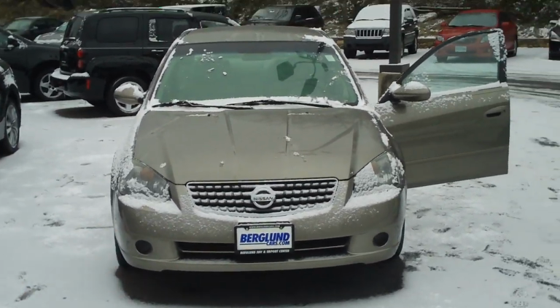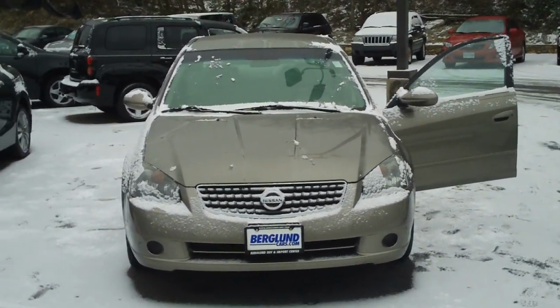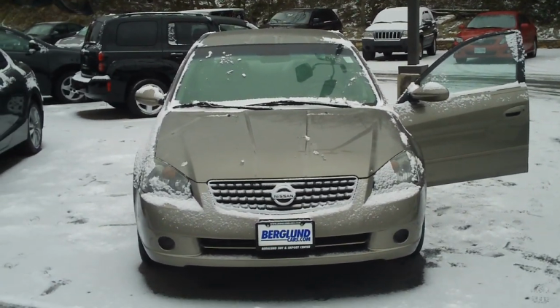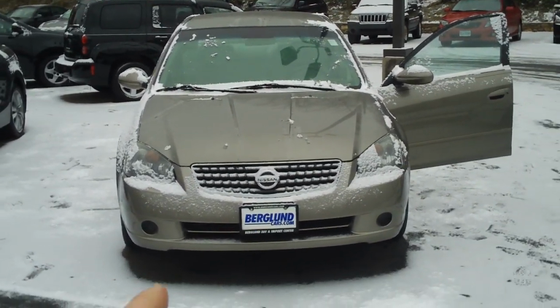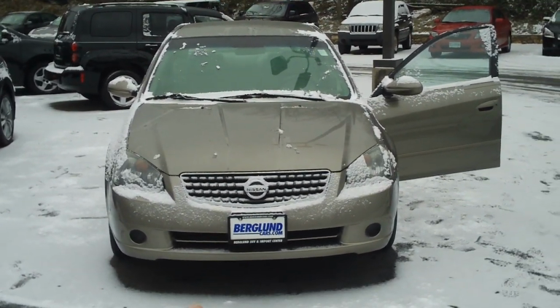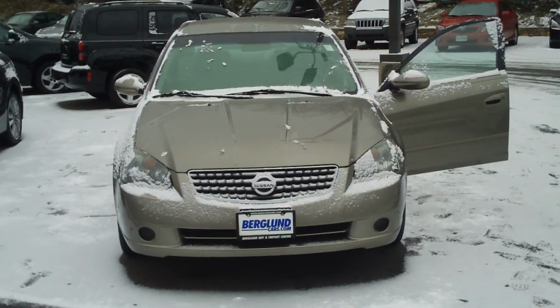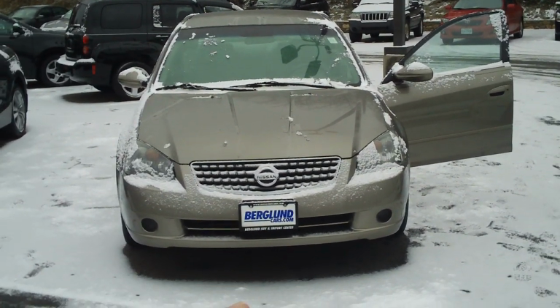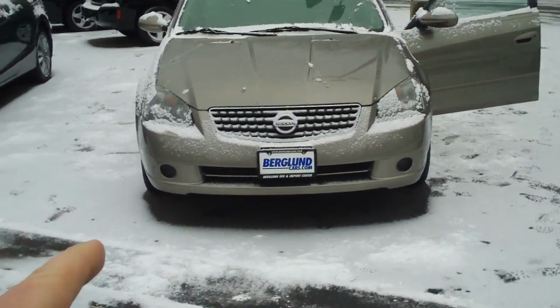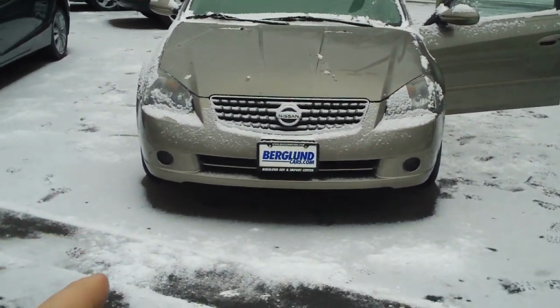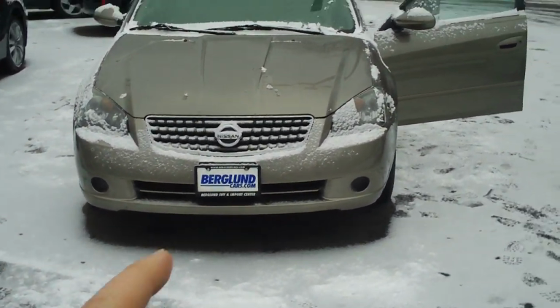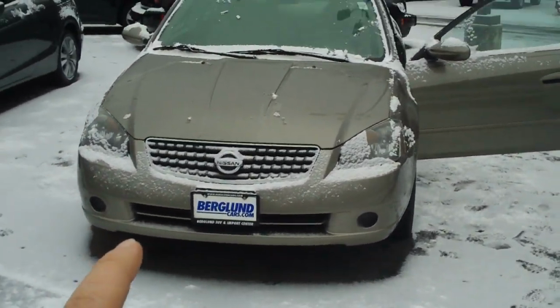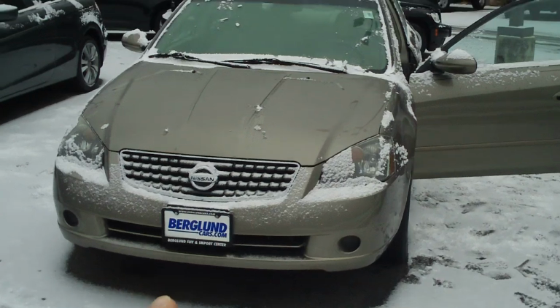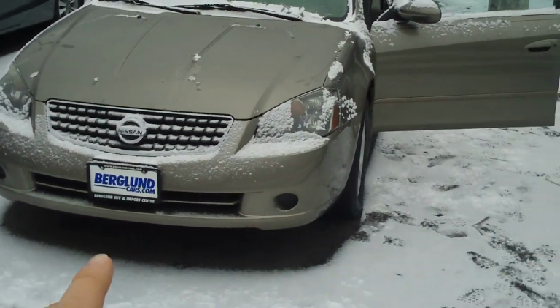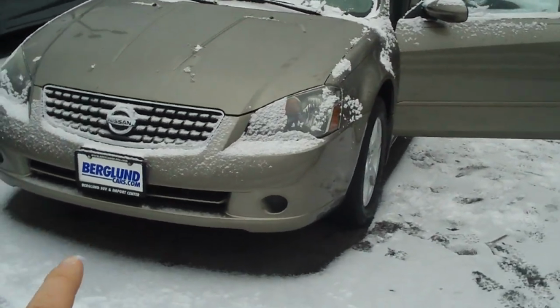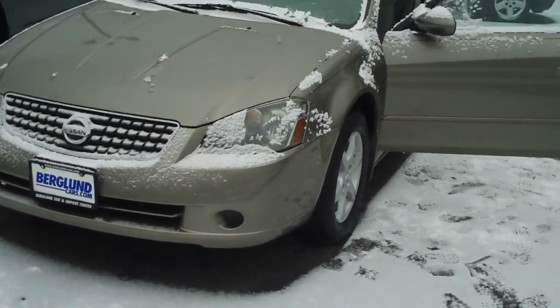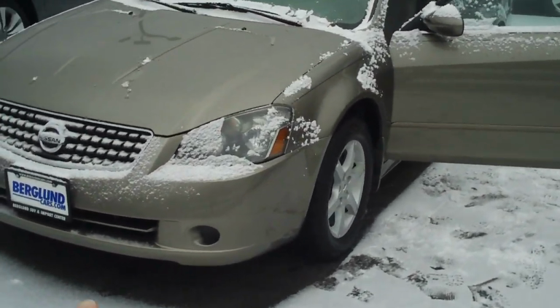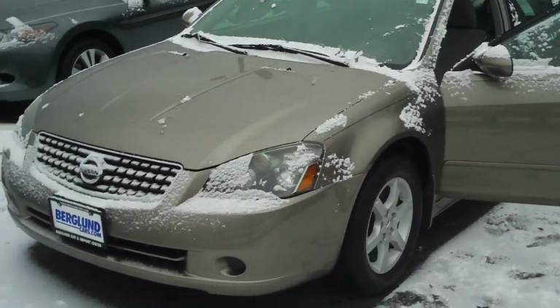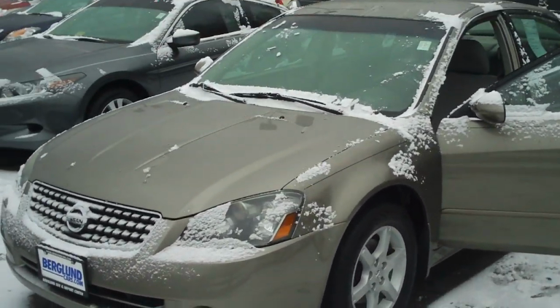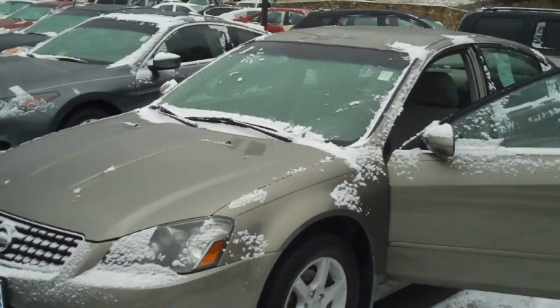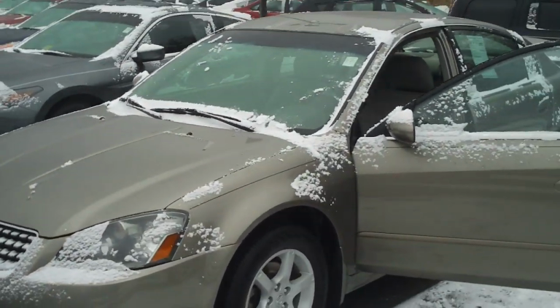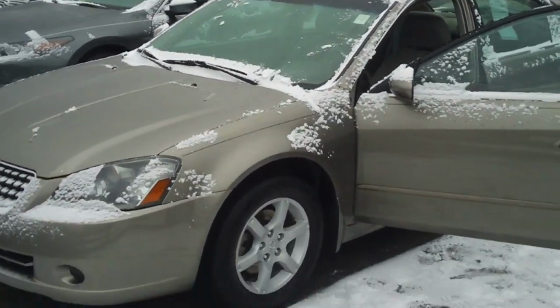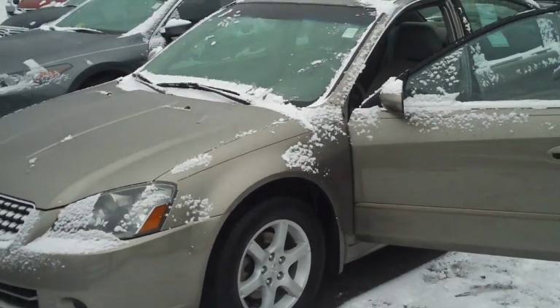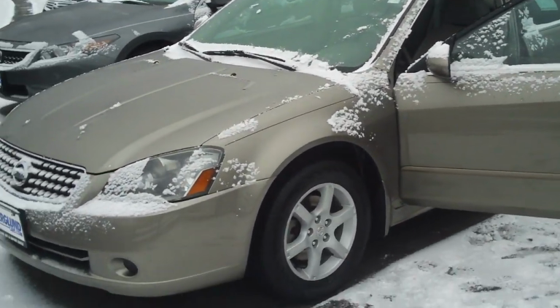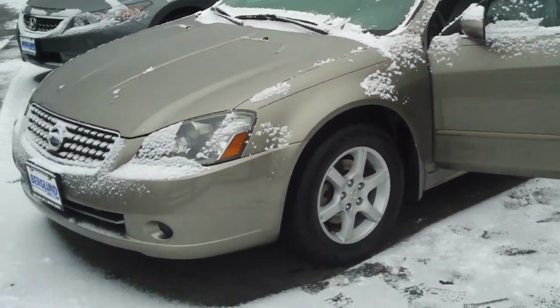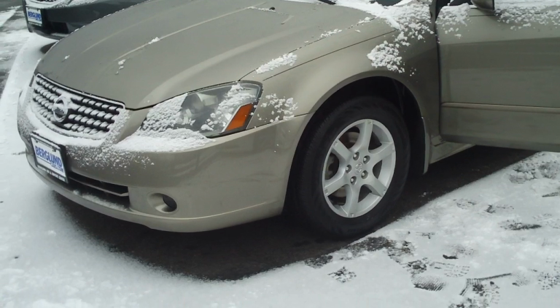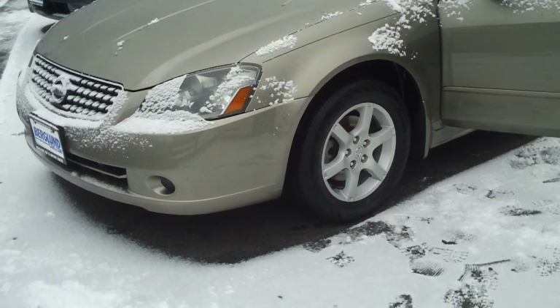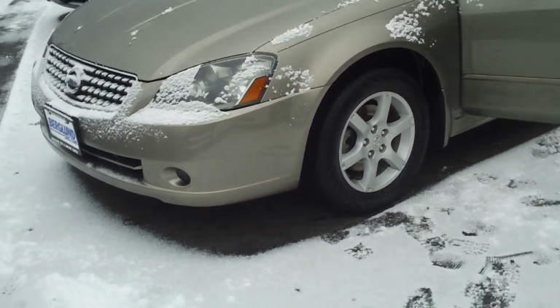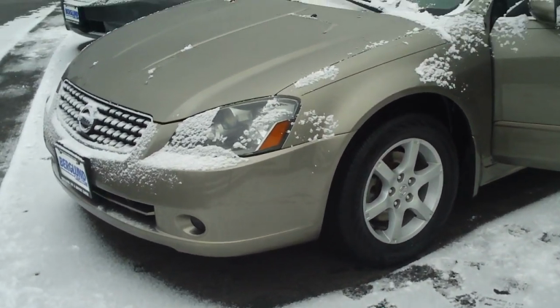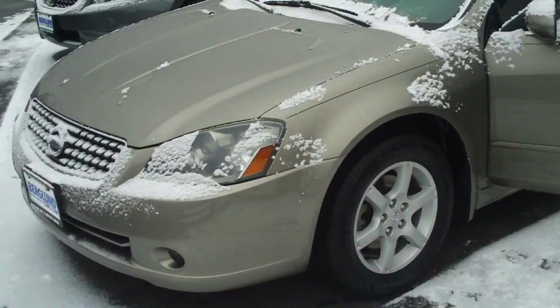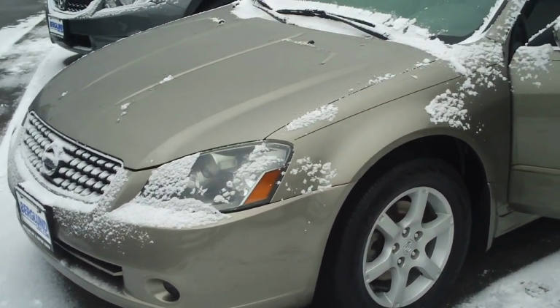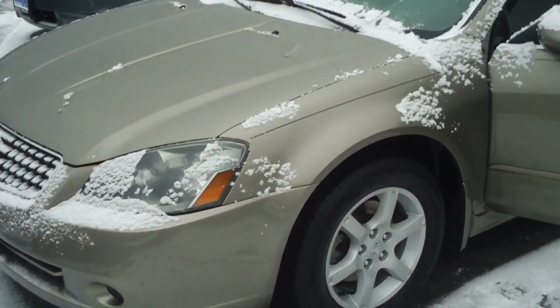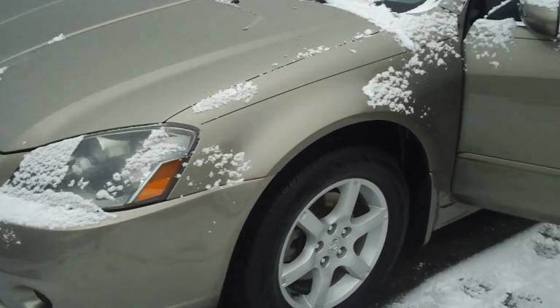Why am I showing you this car? Because it's a great buy and a great vehicle. Not only is it good on gas, but it's reliable. This is a huge seller for Nissan. So I'm just going to go ahead and show you some of the cool features on this car.